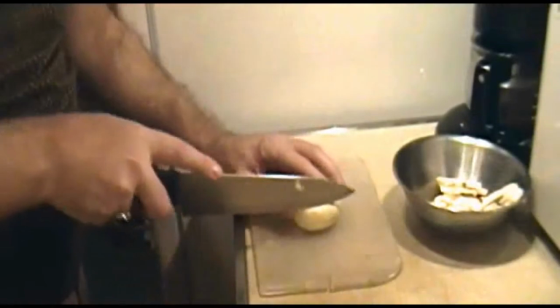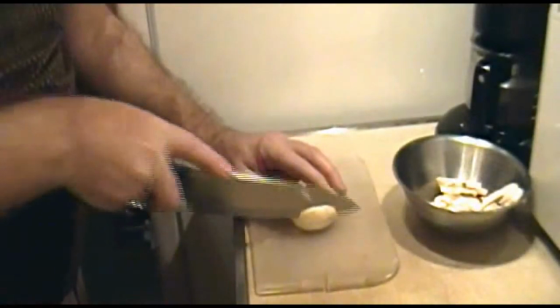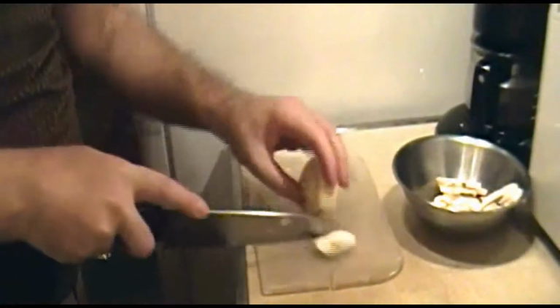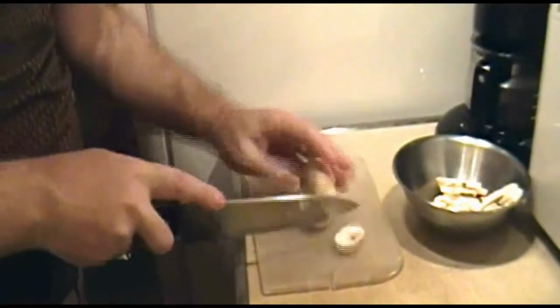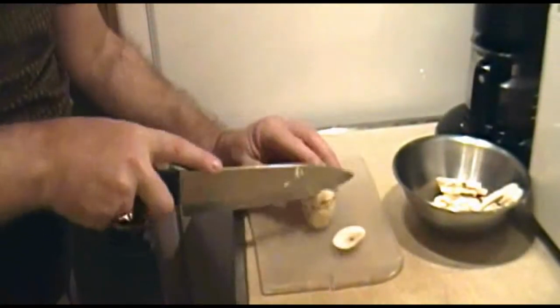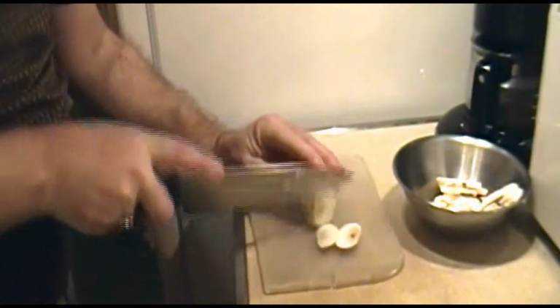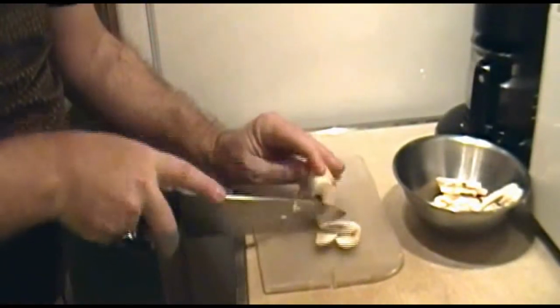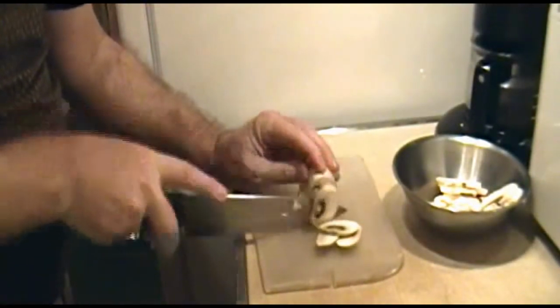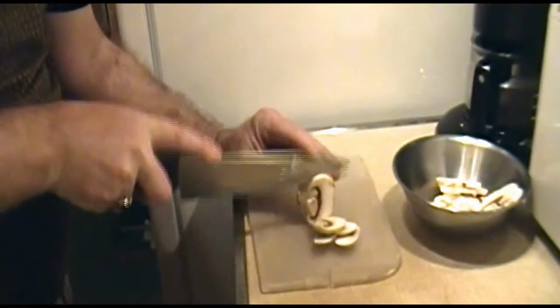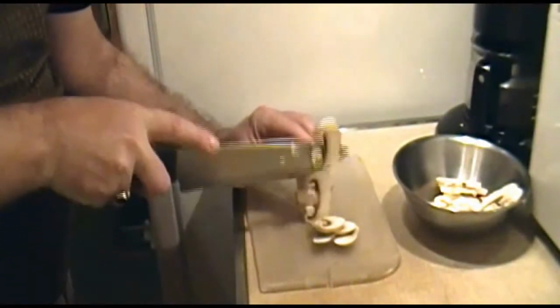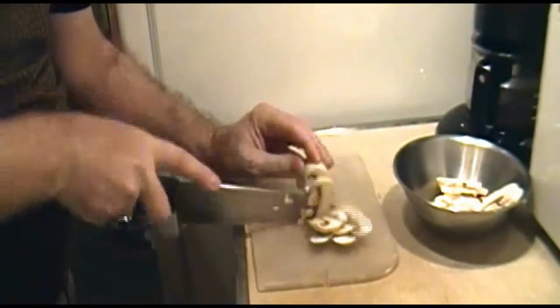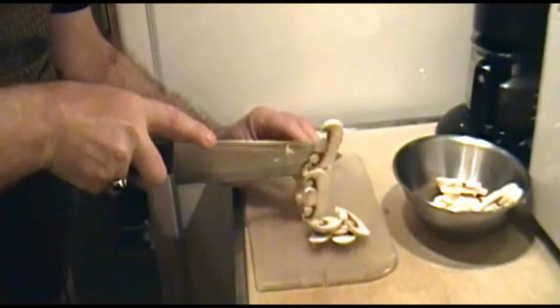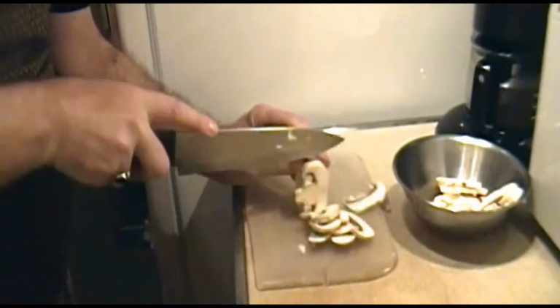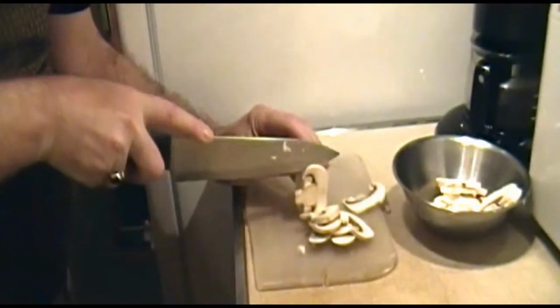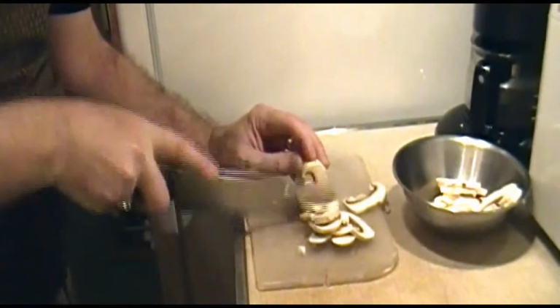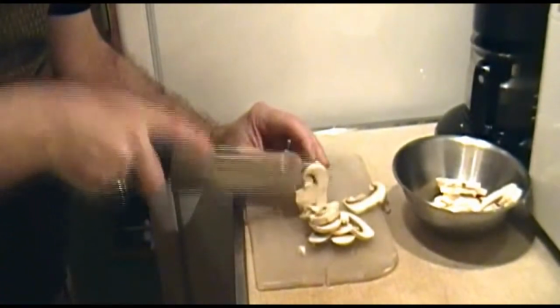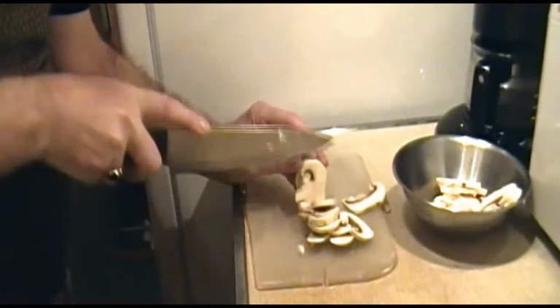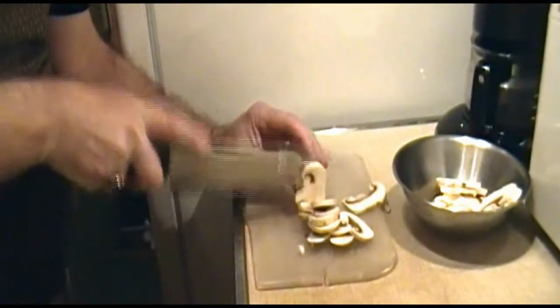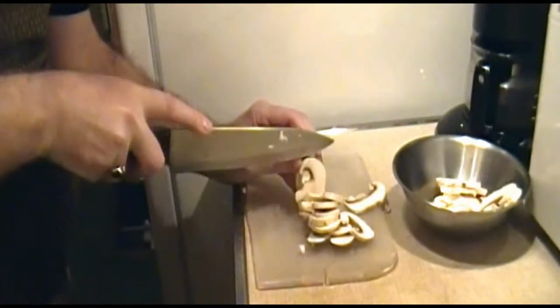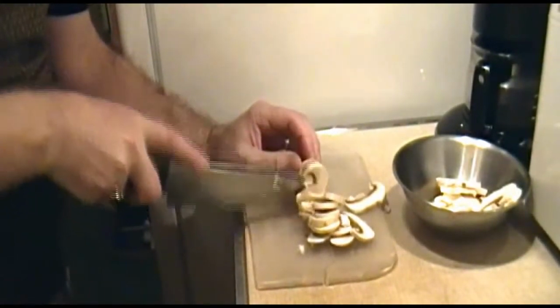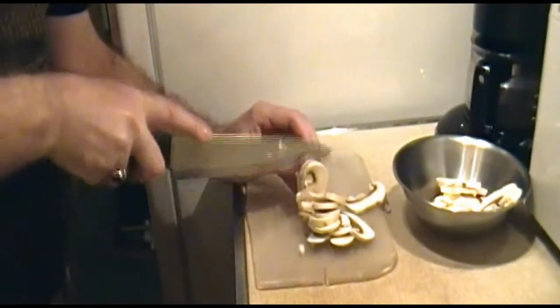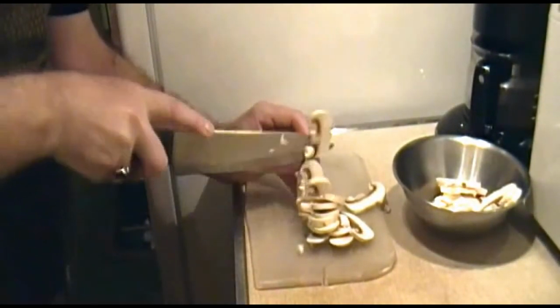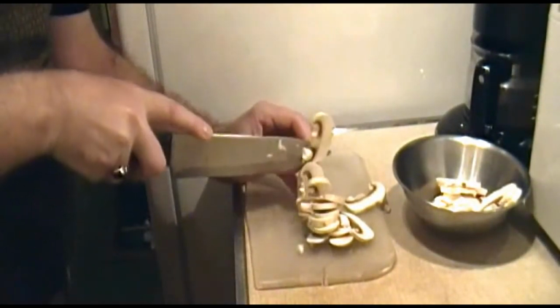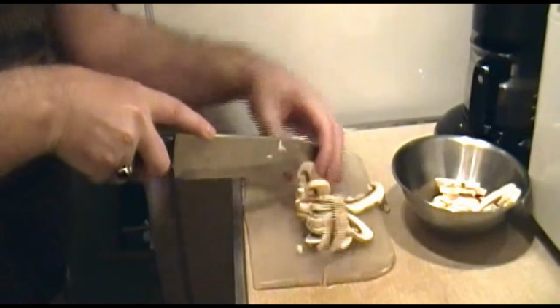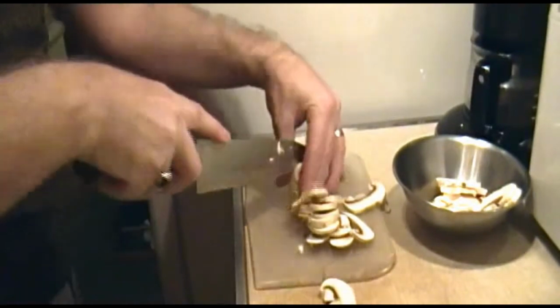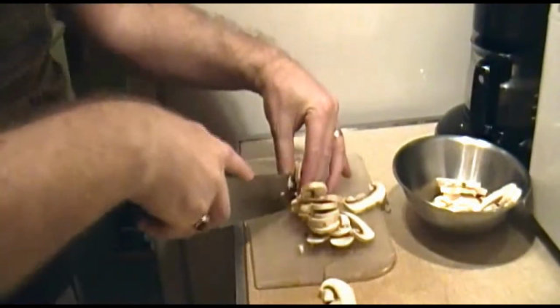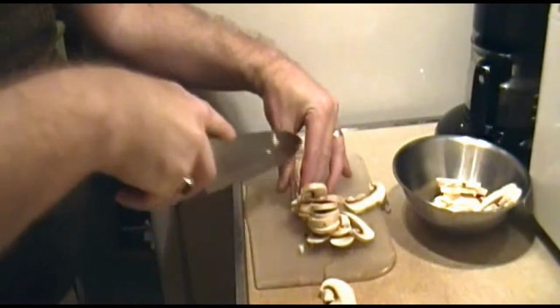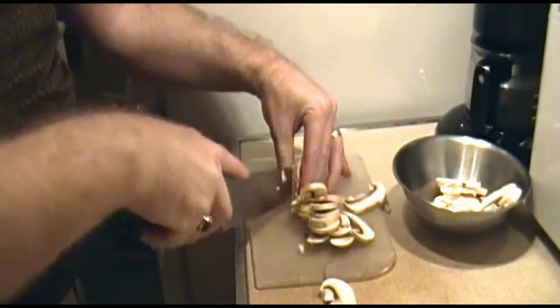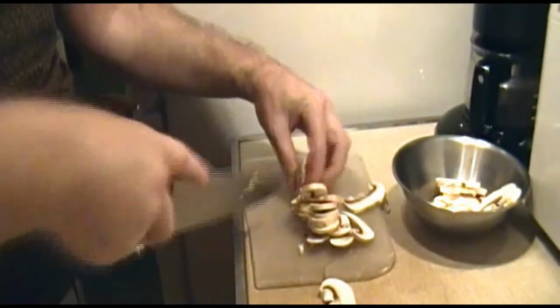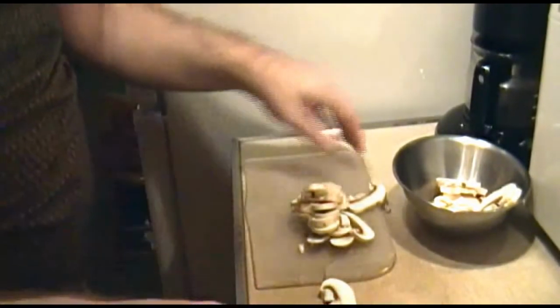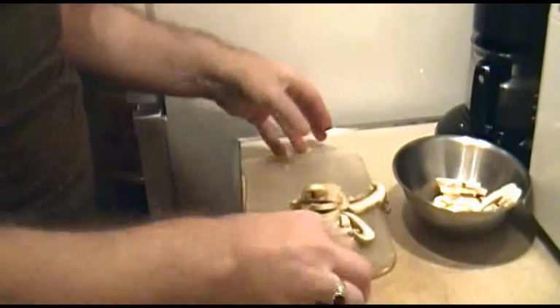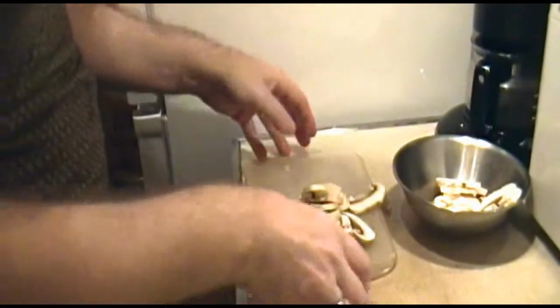Now slice your mushrooms. You want two cups of sliced white button mushrooms. Now set these aside.